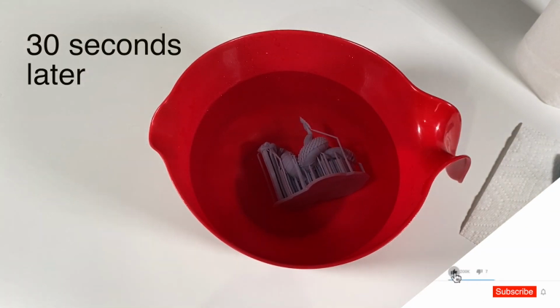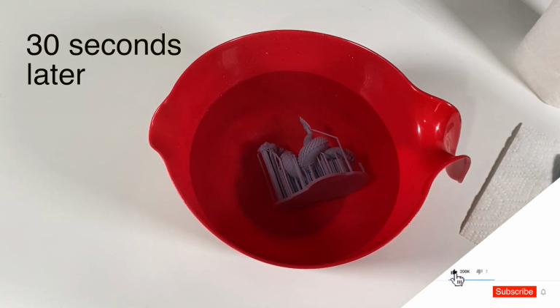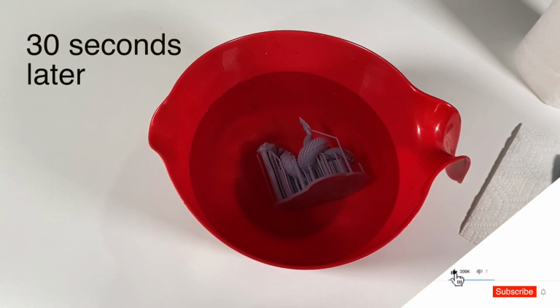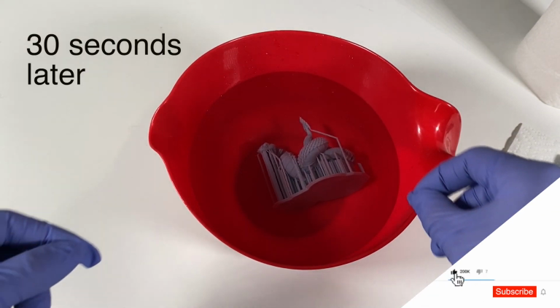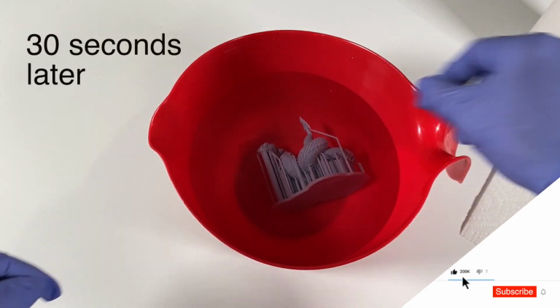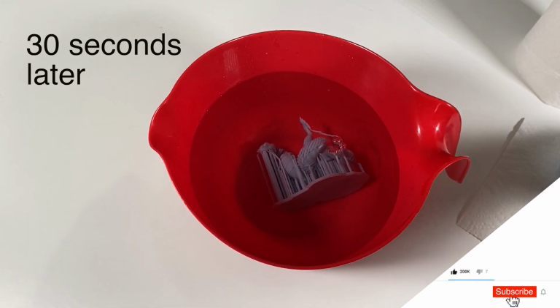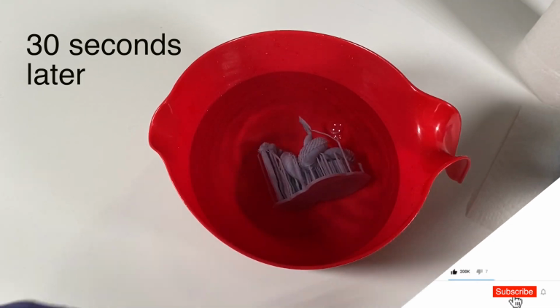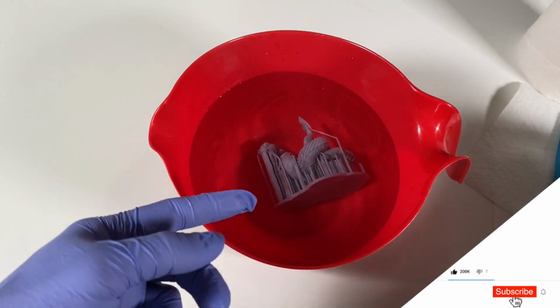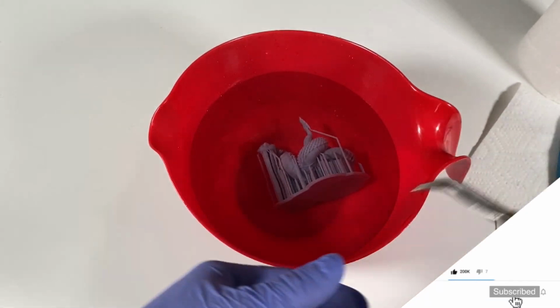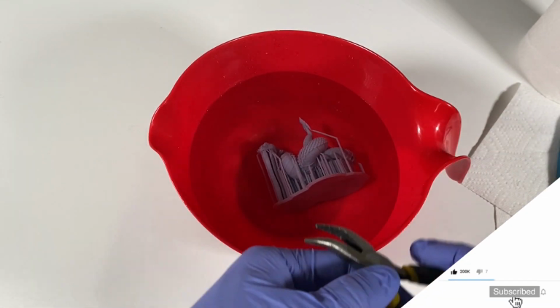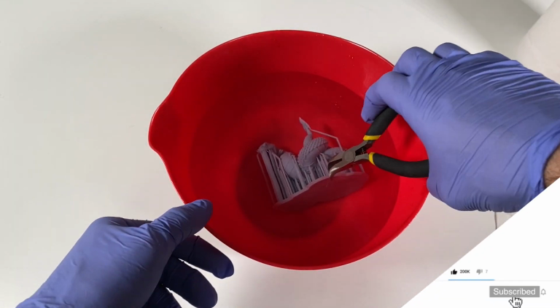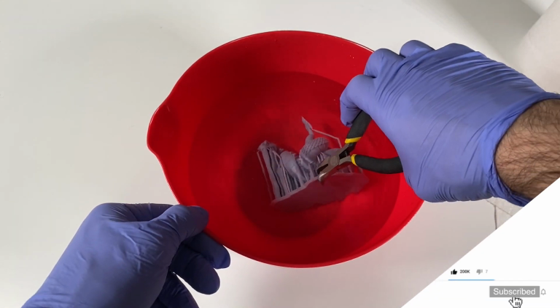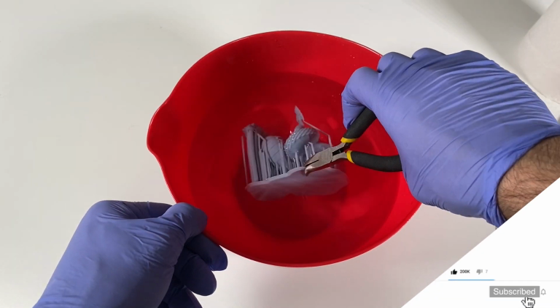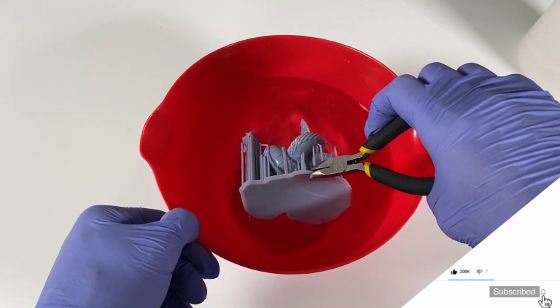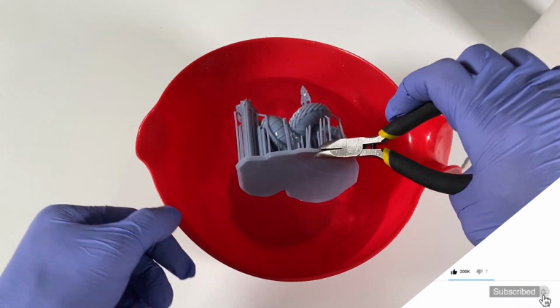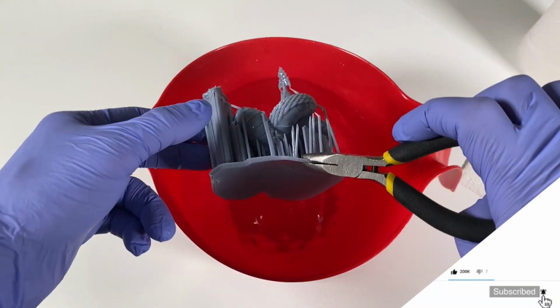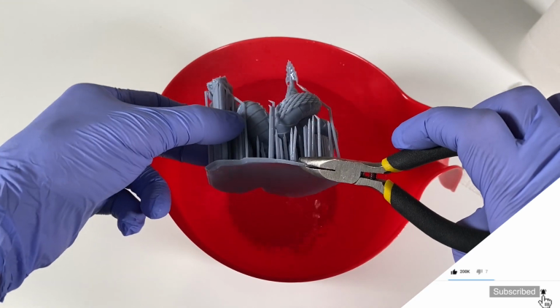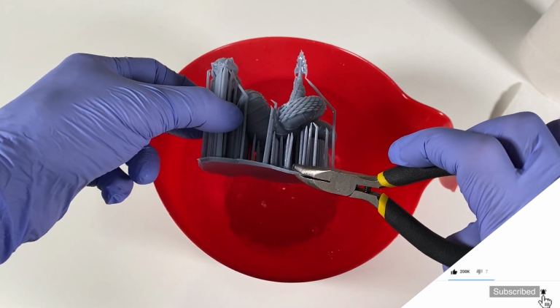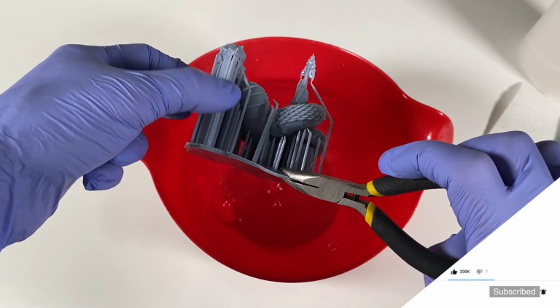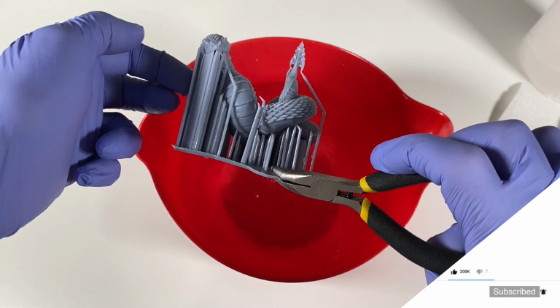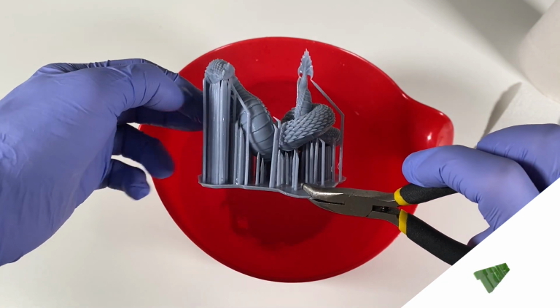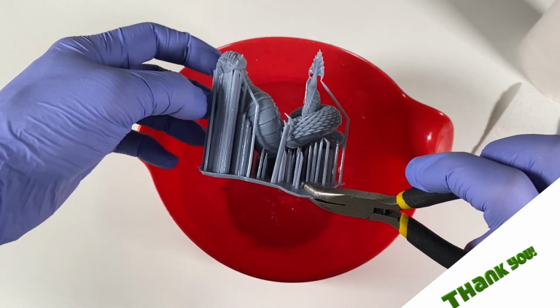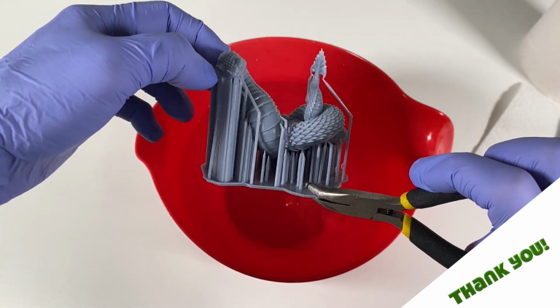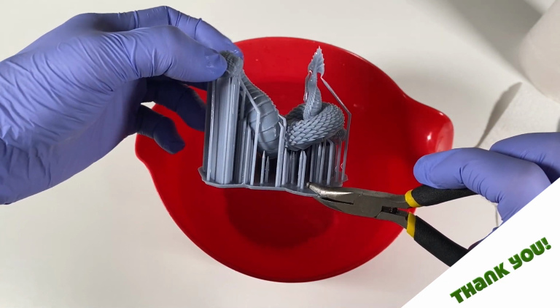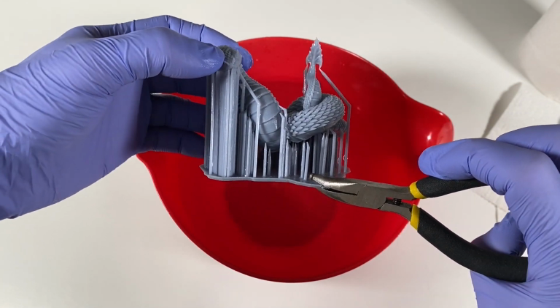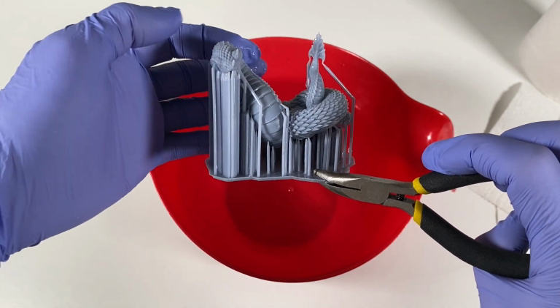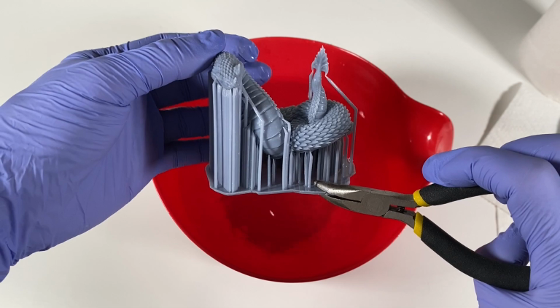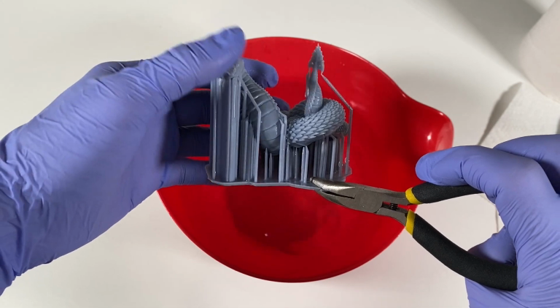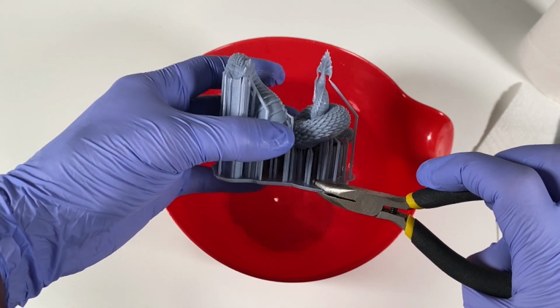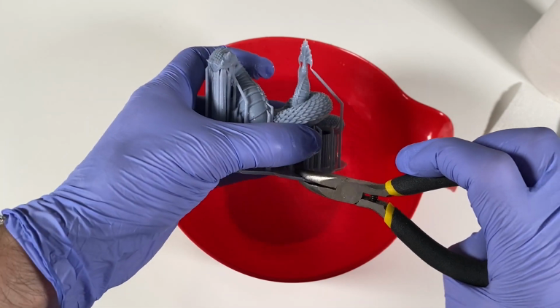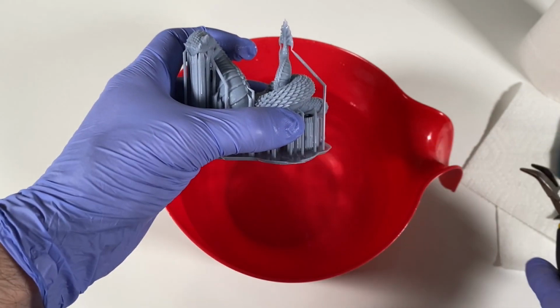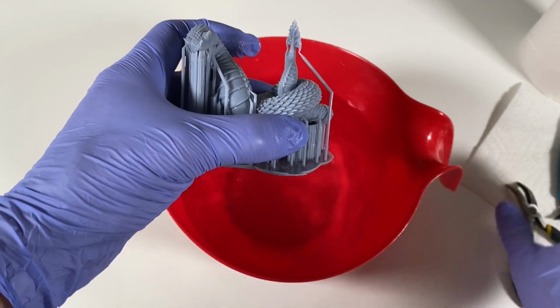Okay, our 30 seconds is done, let's take it out. Don't forget this is boiled water — hold it. Let it cool down a little bit, but not too much. Okay, this is going to be easy to remove.